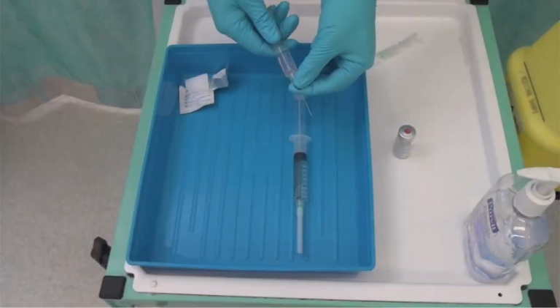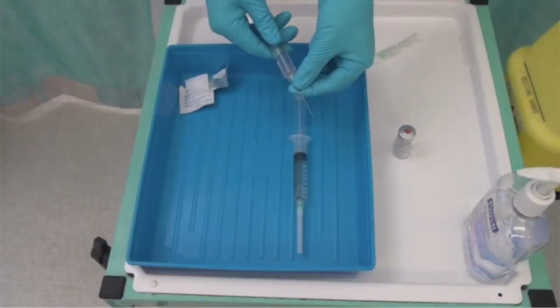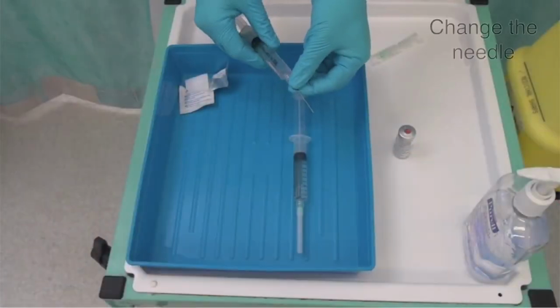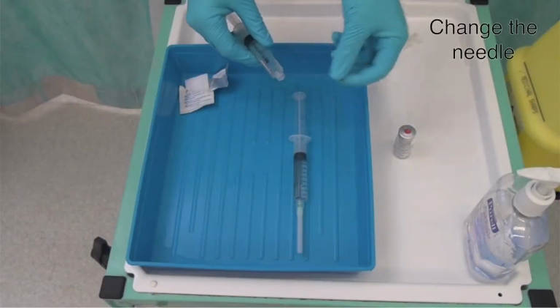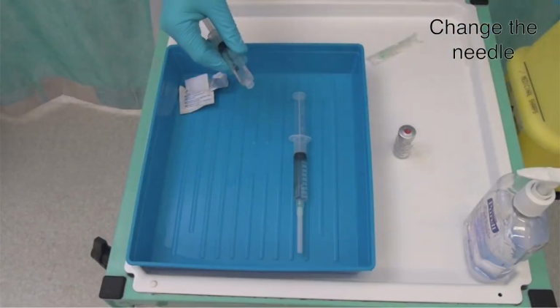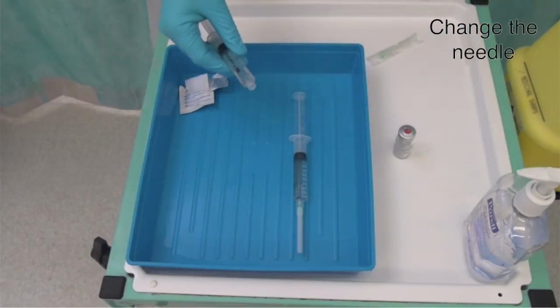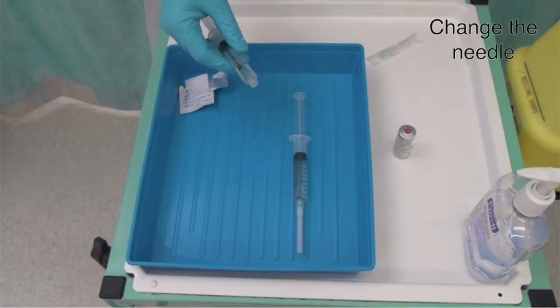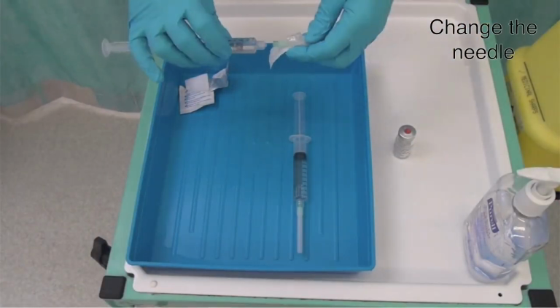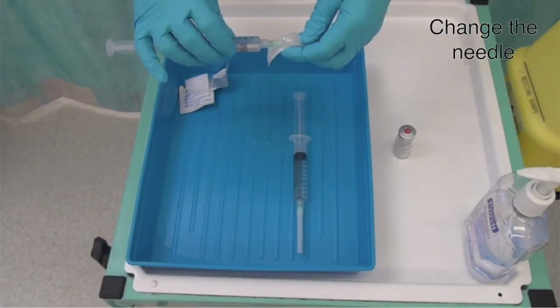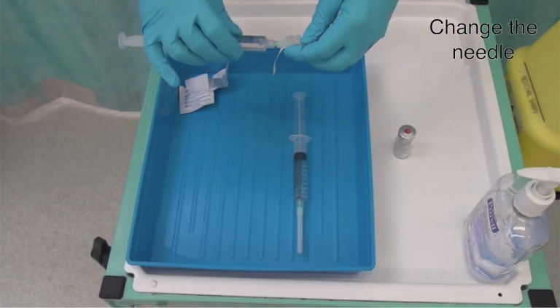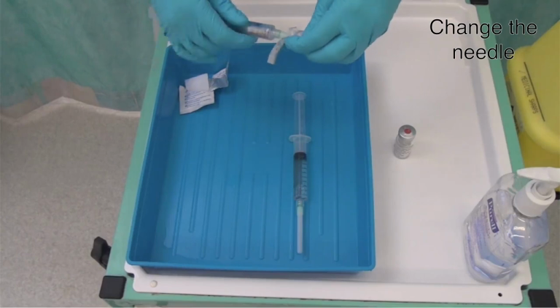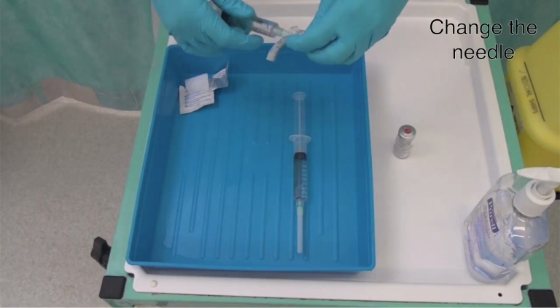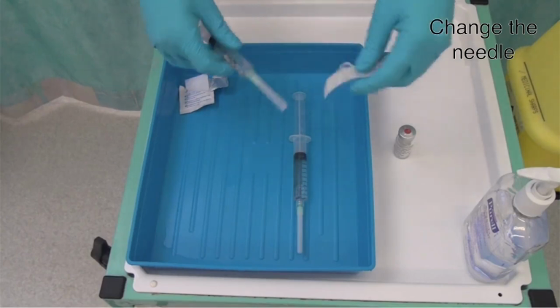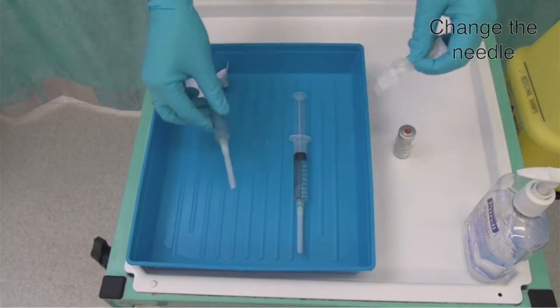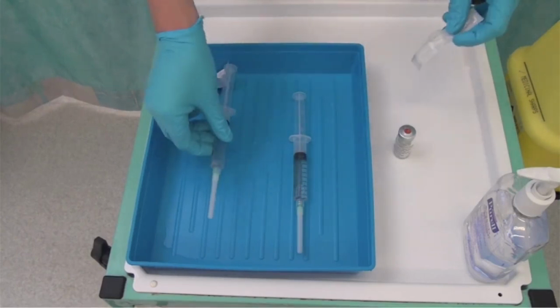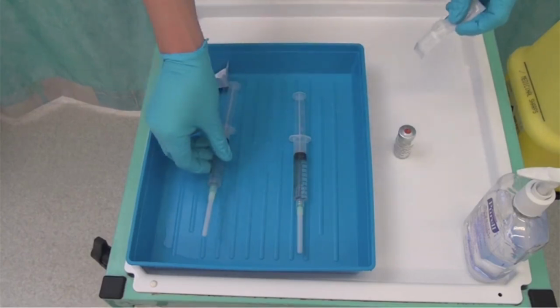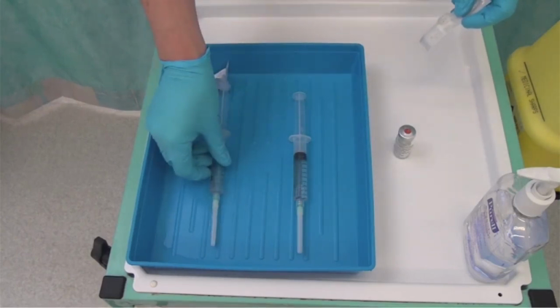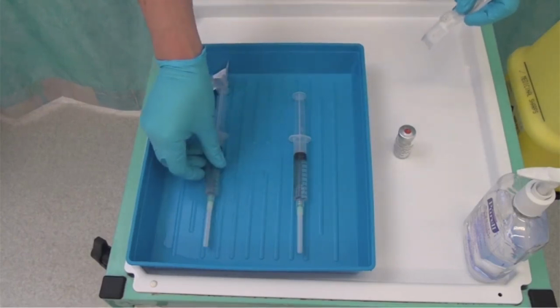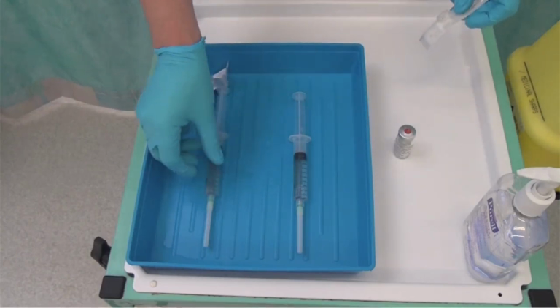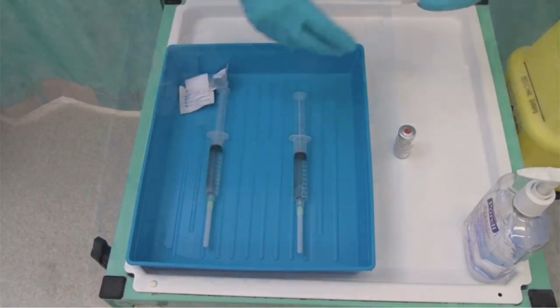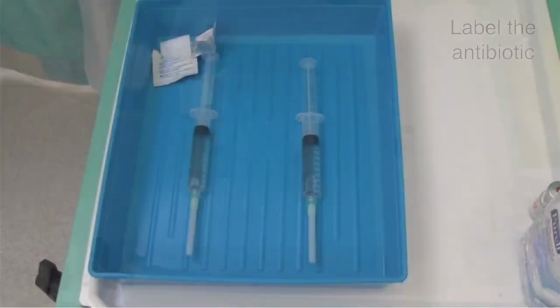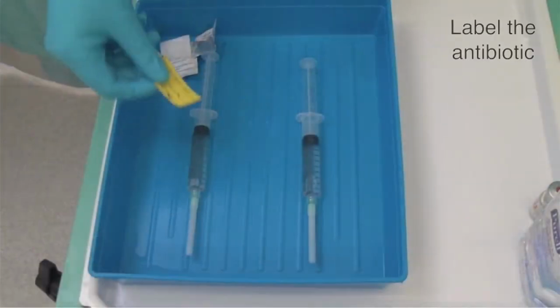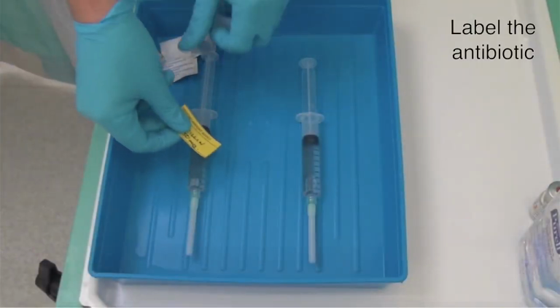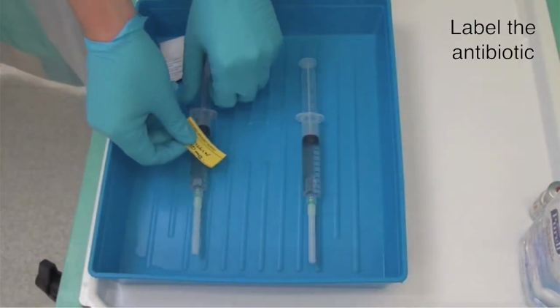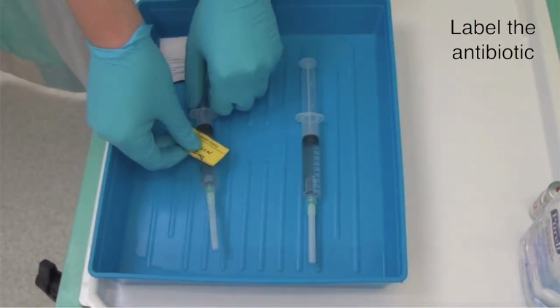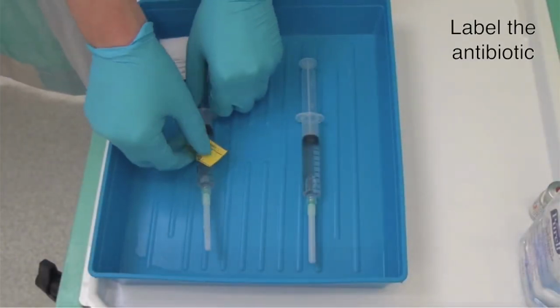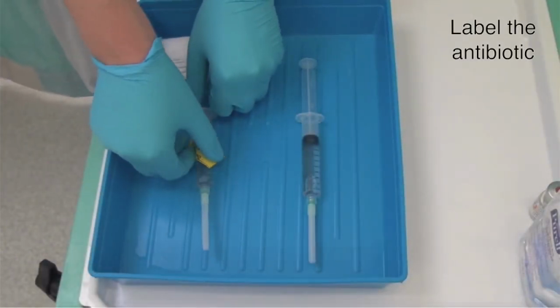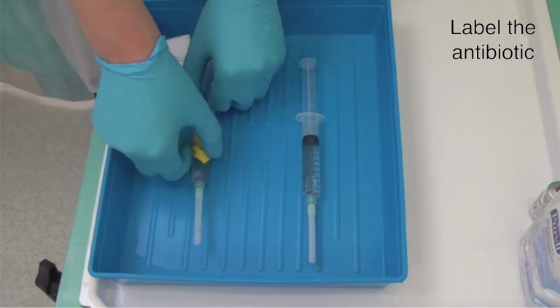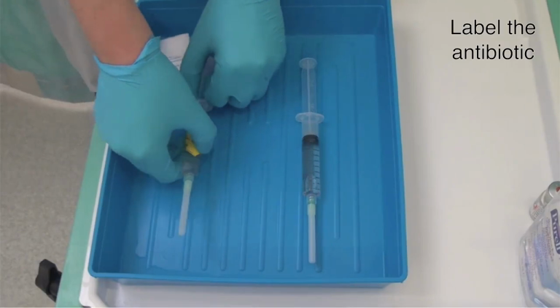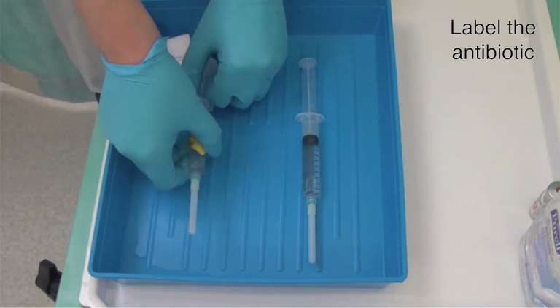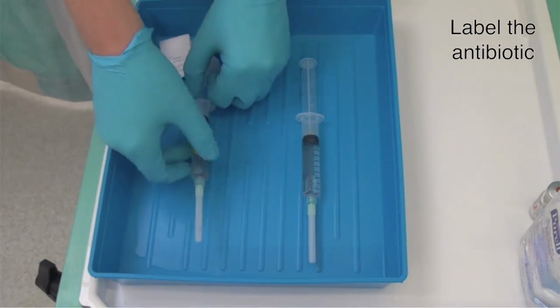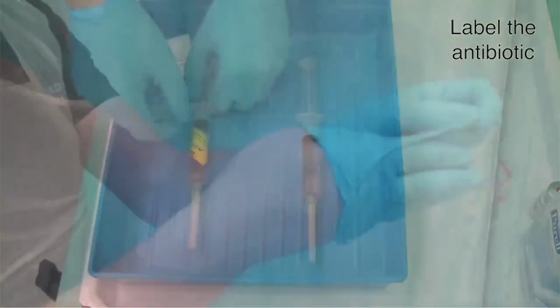Change the needle at this point to avoid resheathing. Importantly, label your antibiotic syringe now so you know which is which.